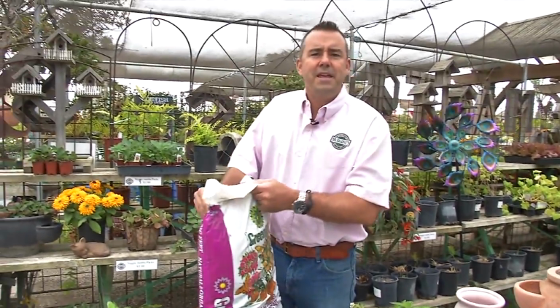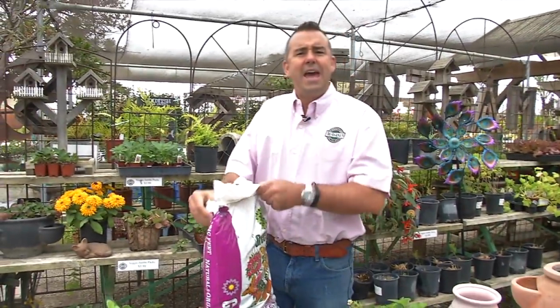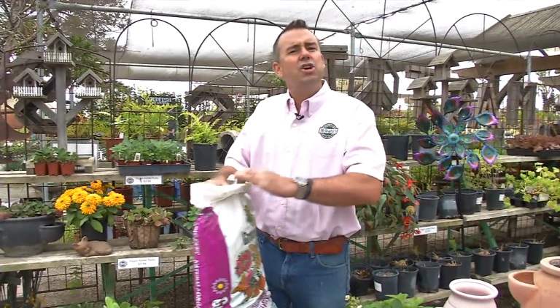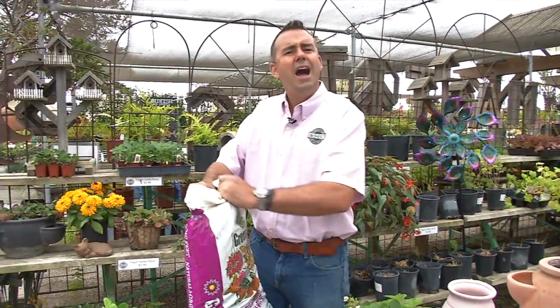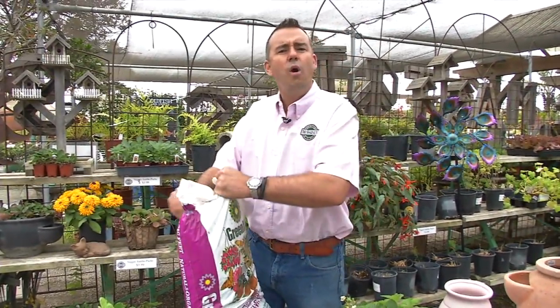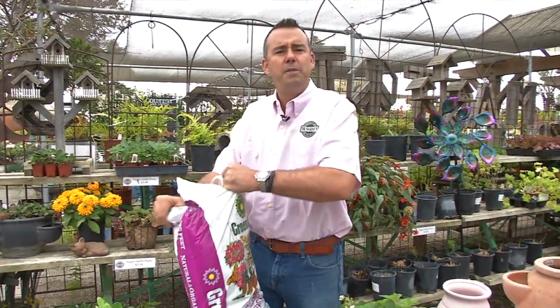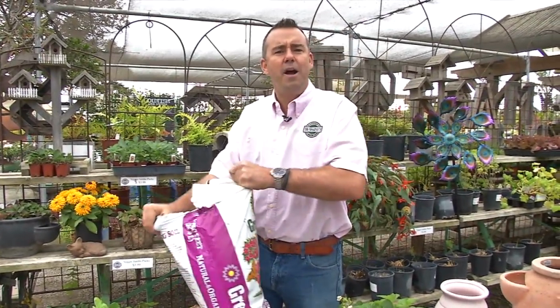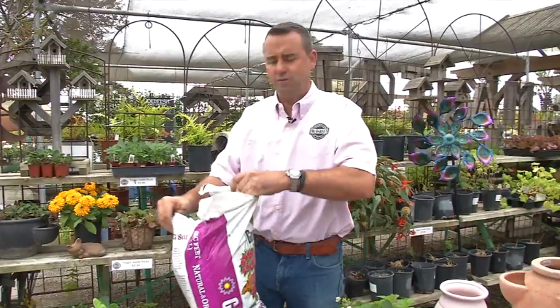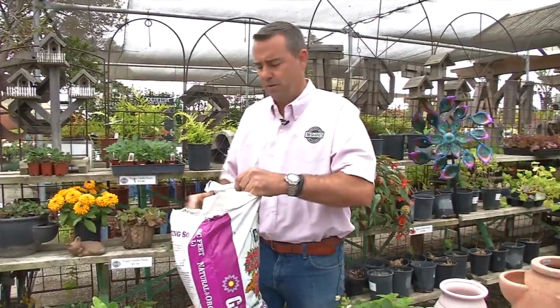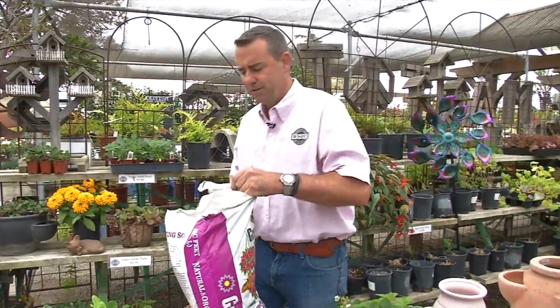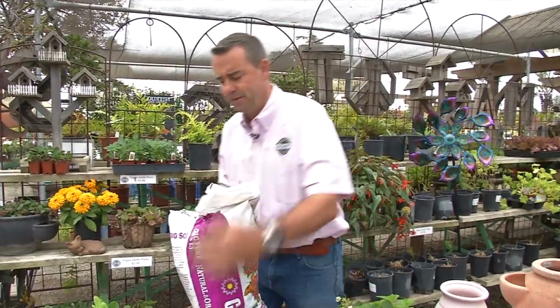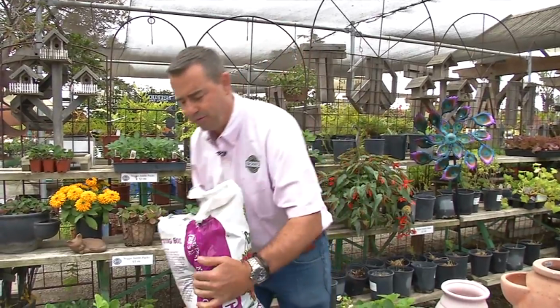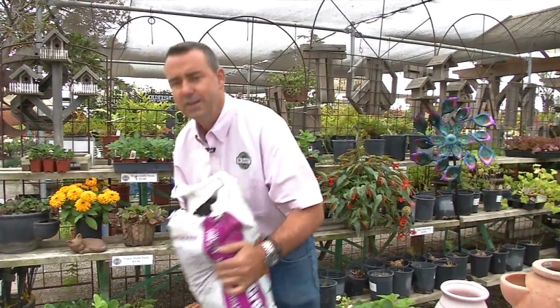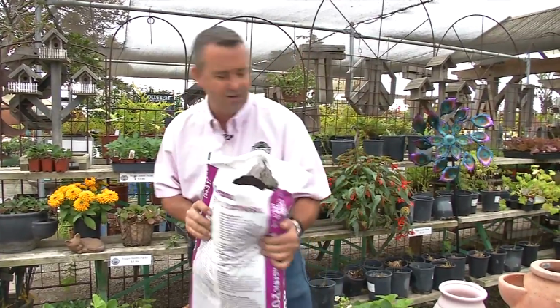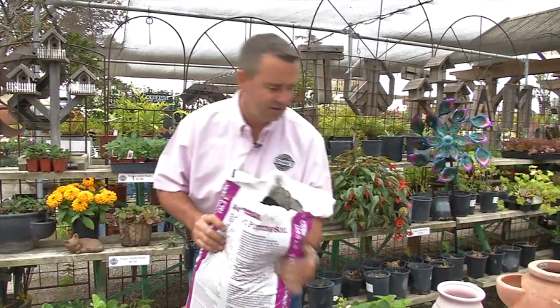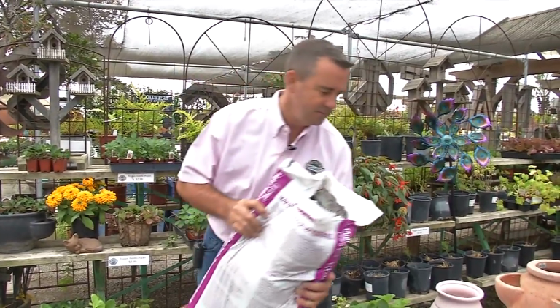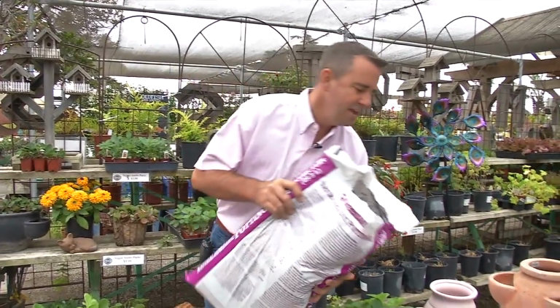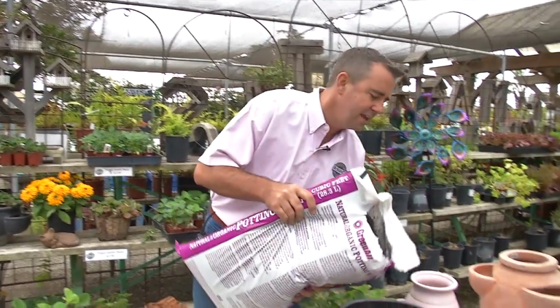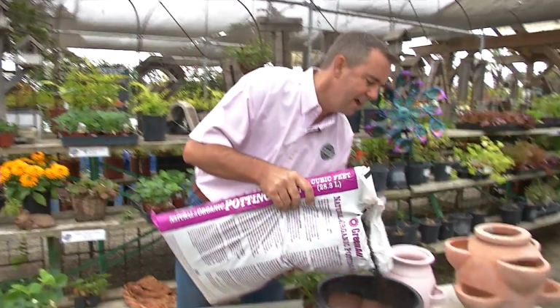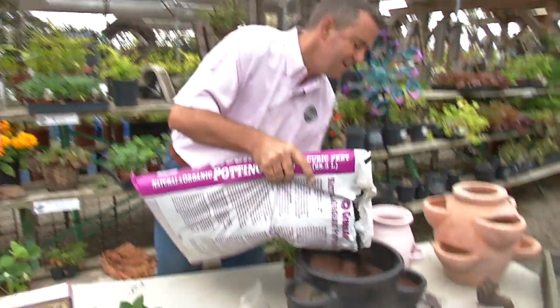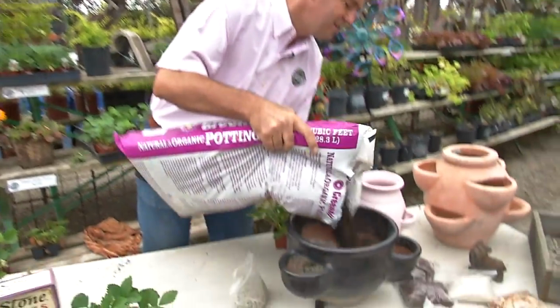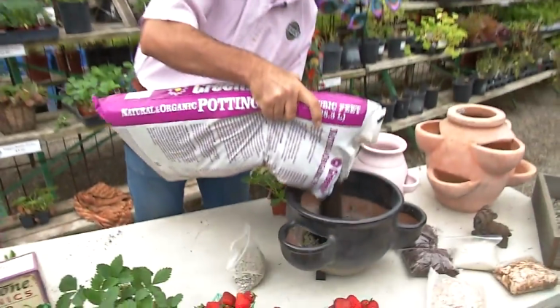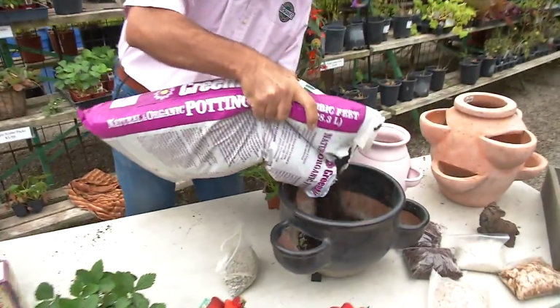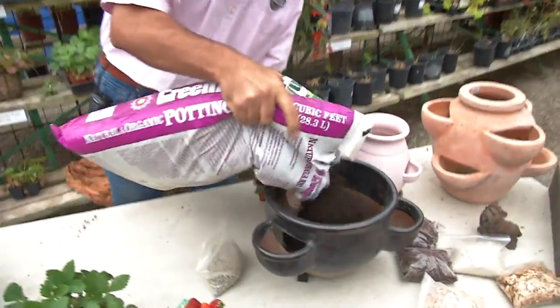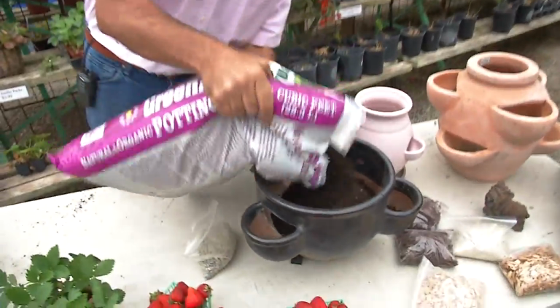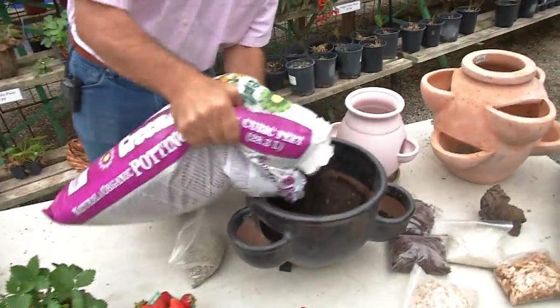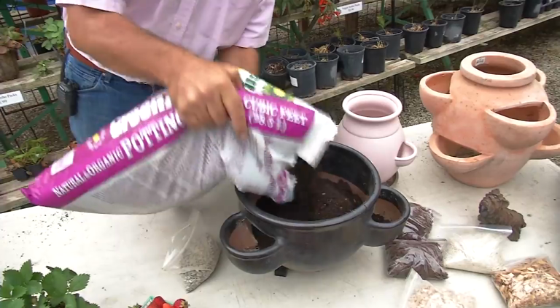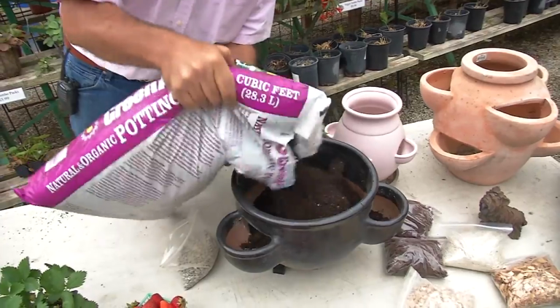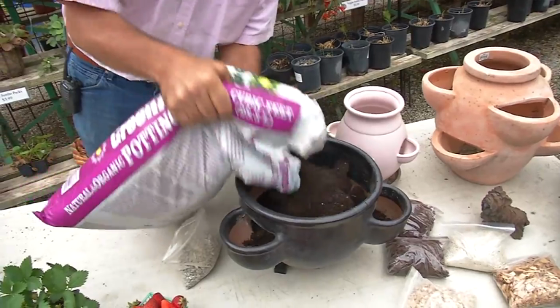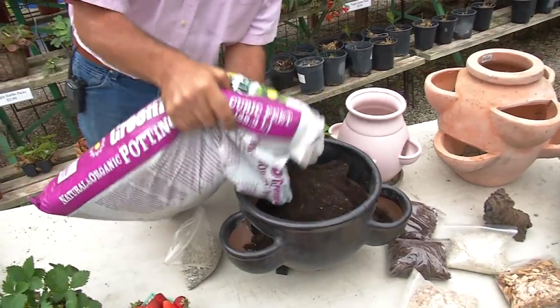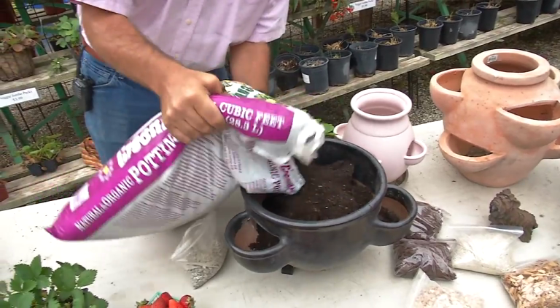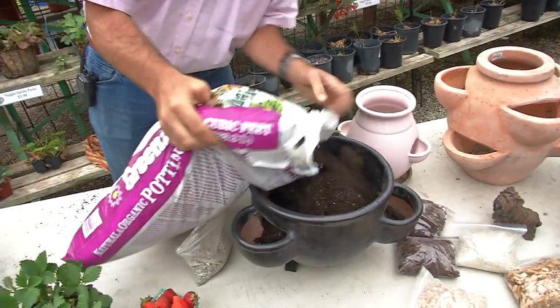And a good high-quality potting soil — something that's fully digested. Getting that into the pot and filling it up nice and full.